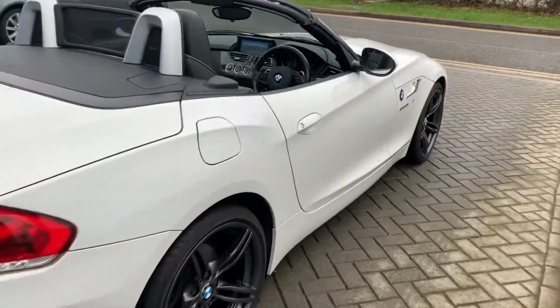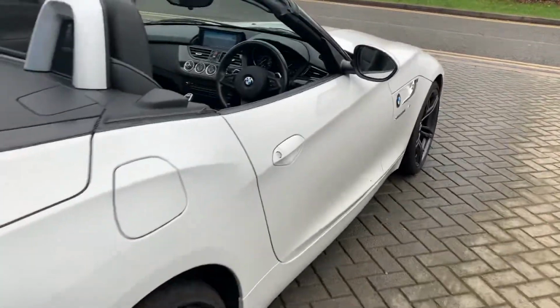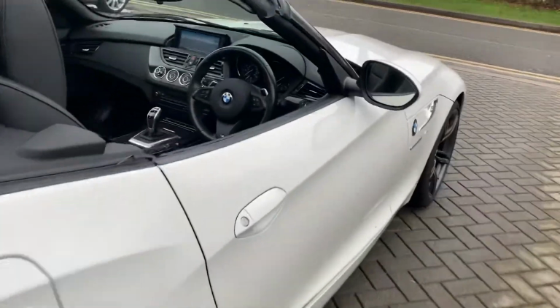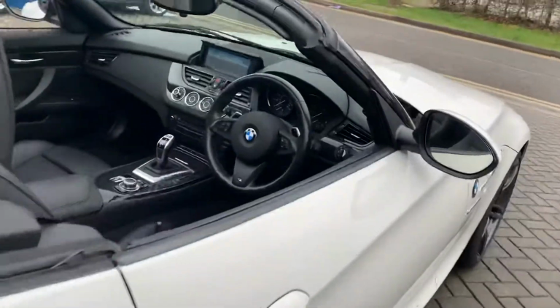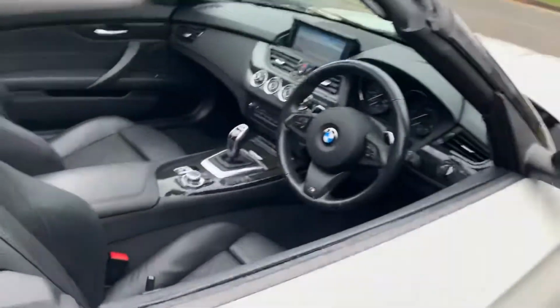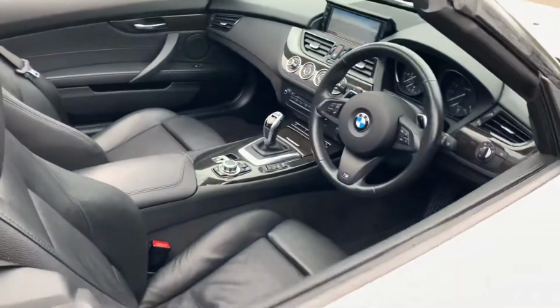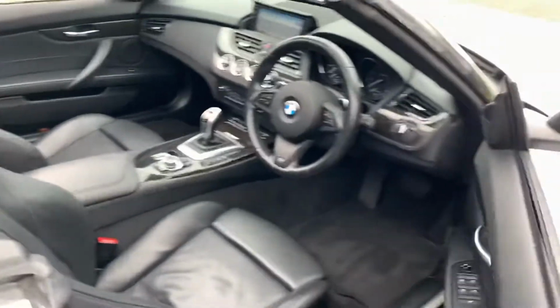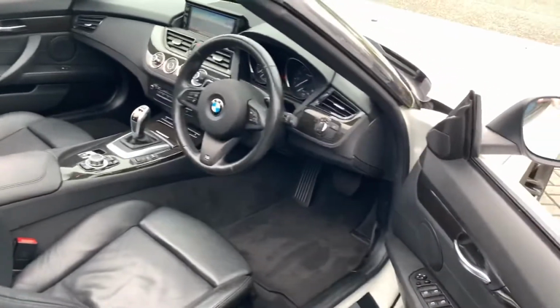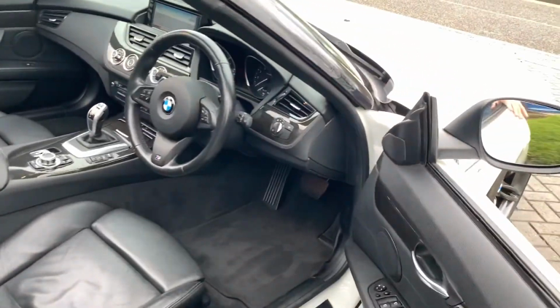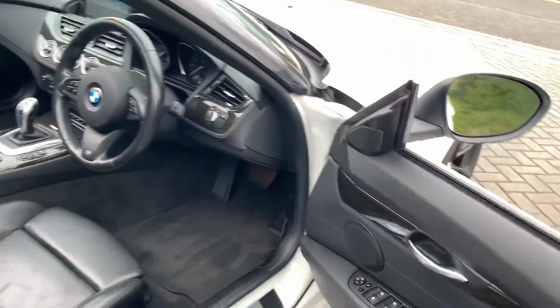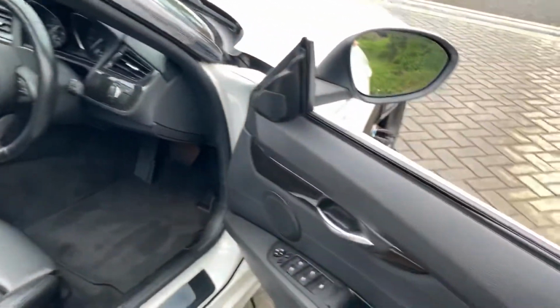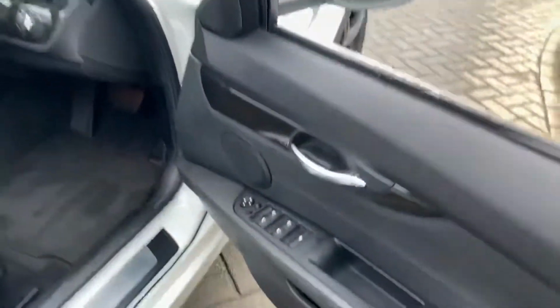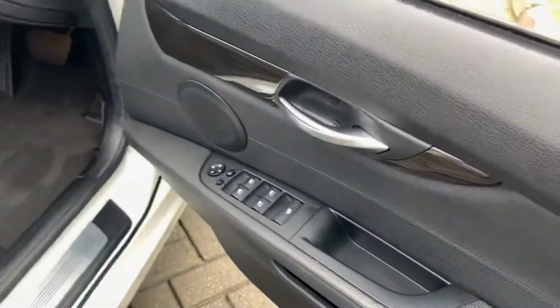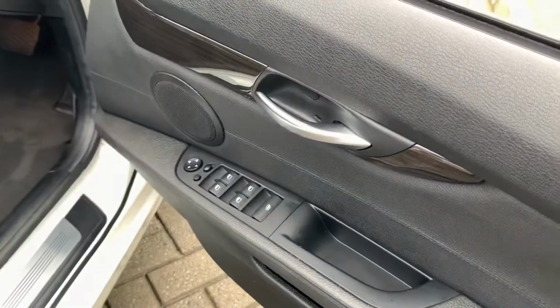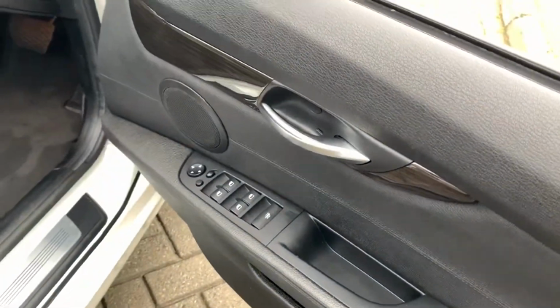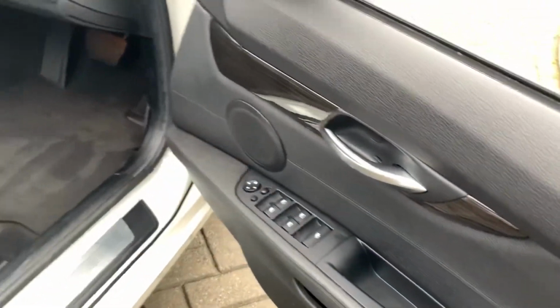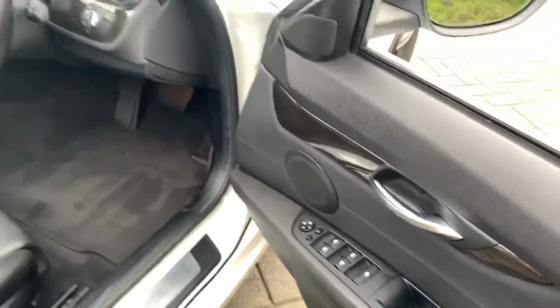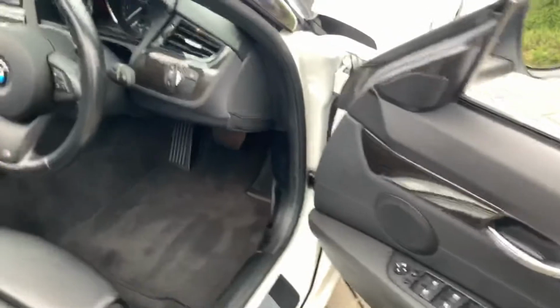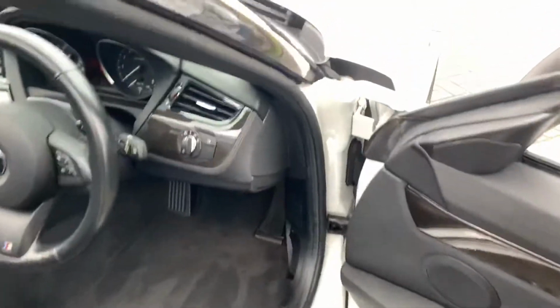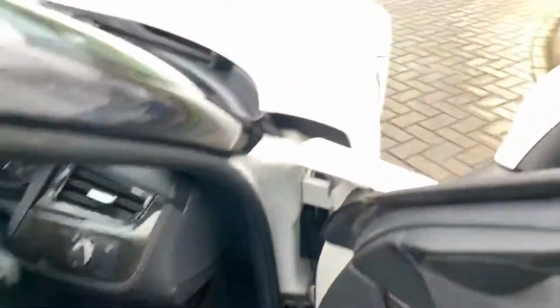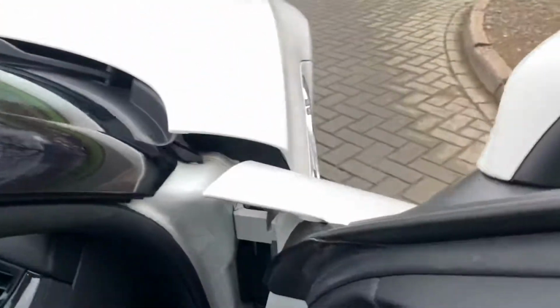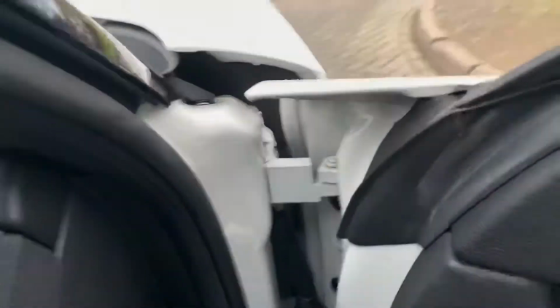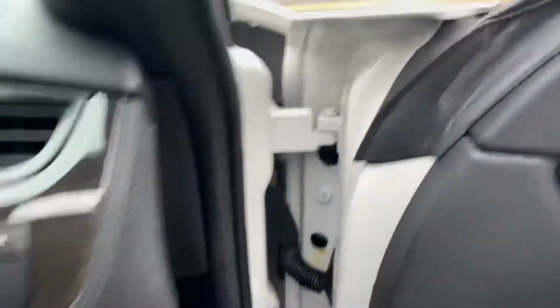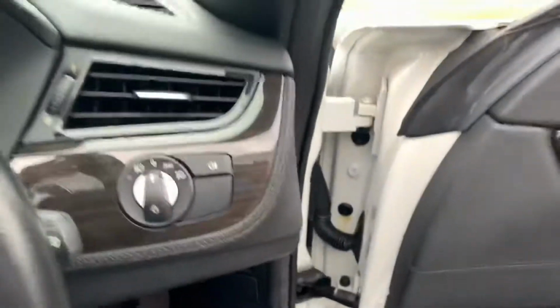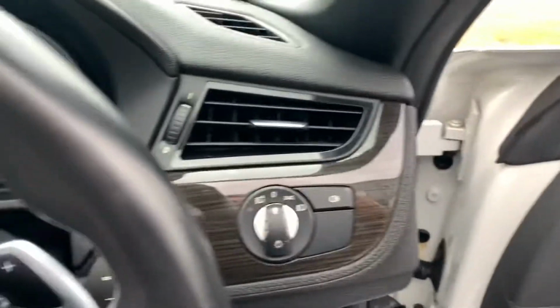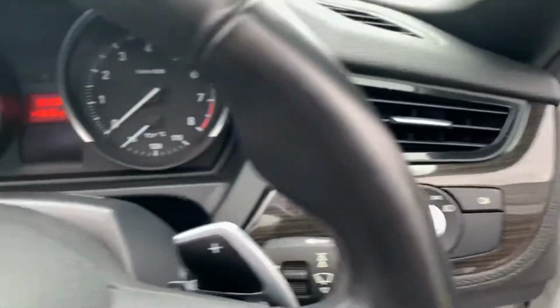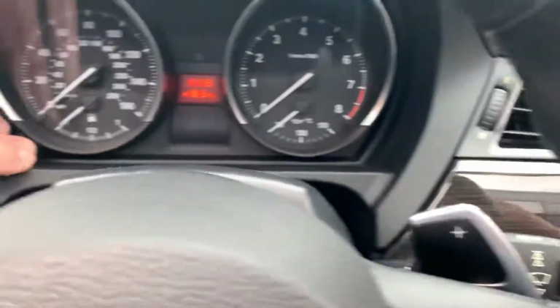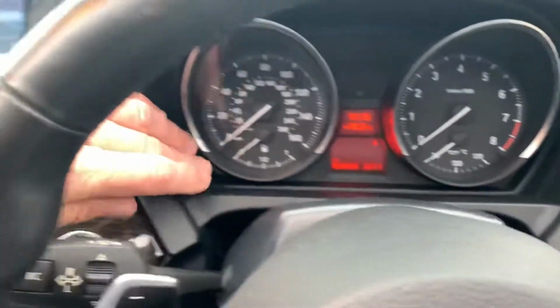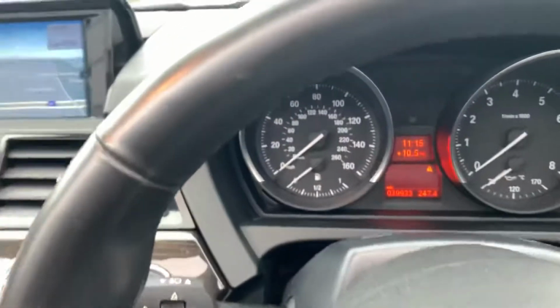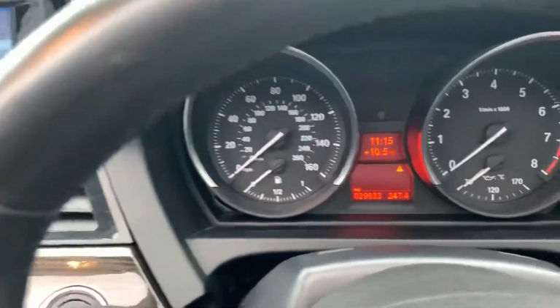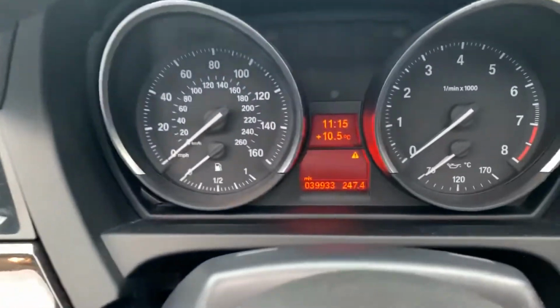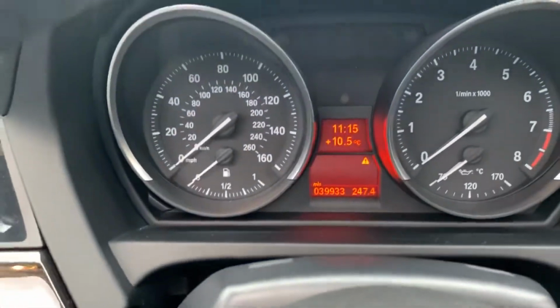It has automatic lights and automatic wipers. The car has 39,900 miles on it.